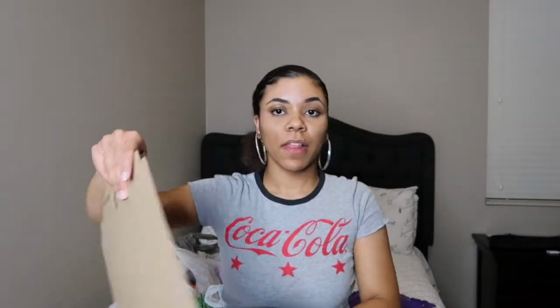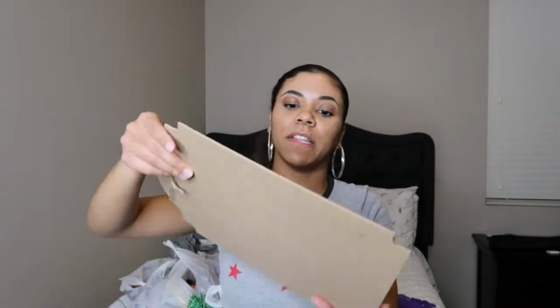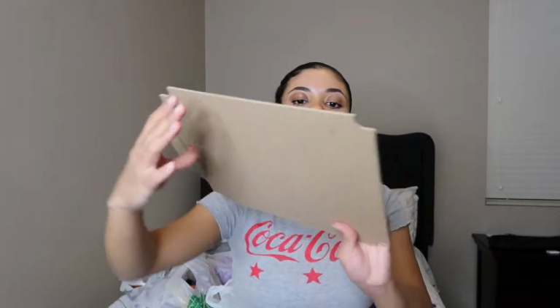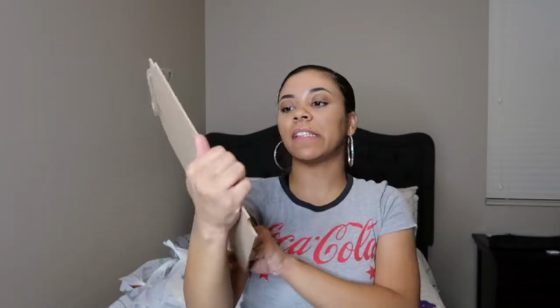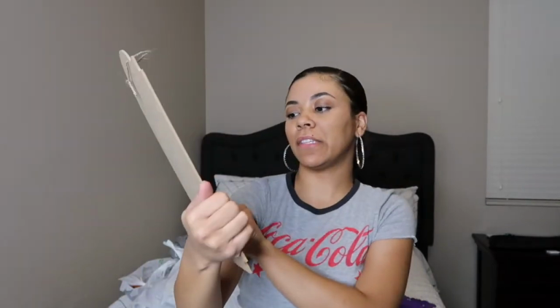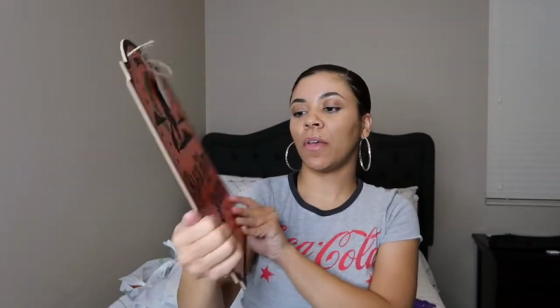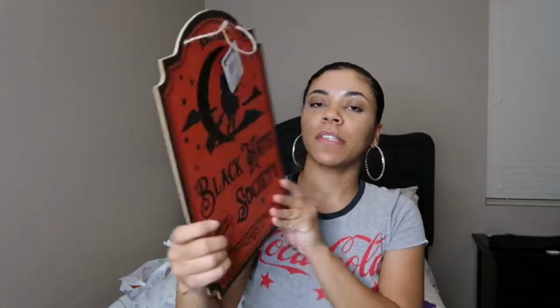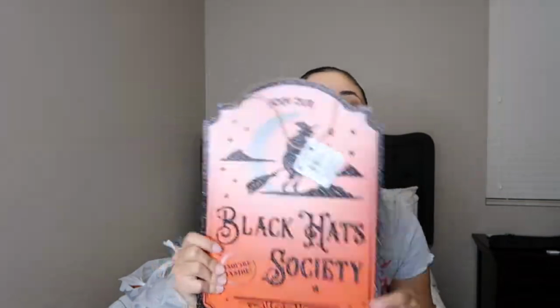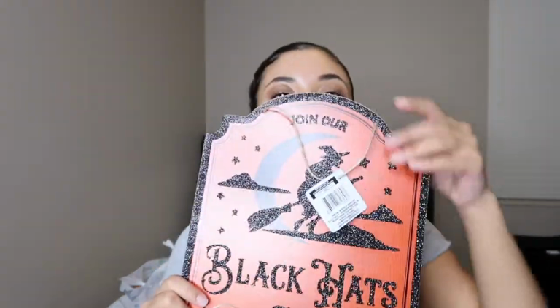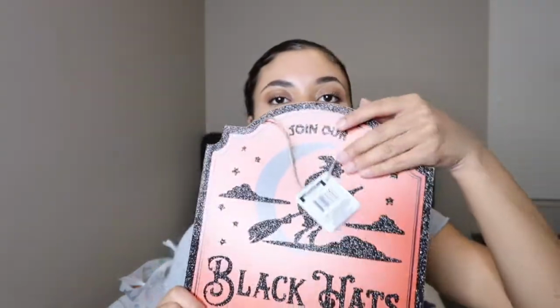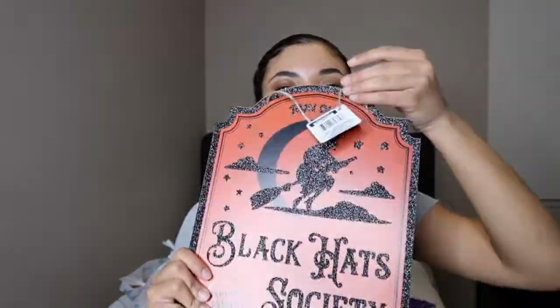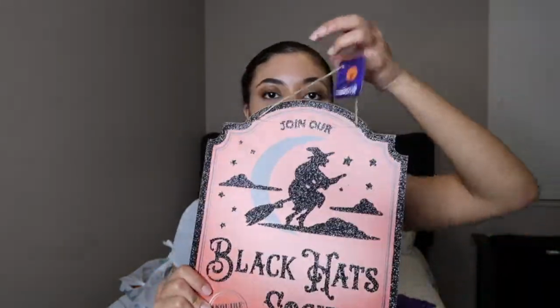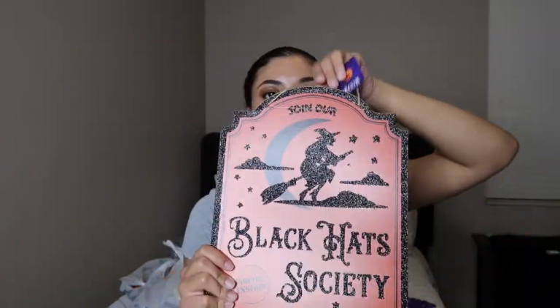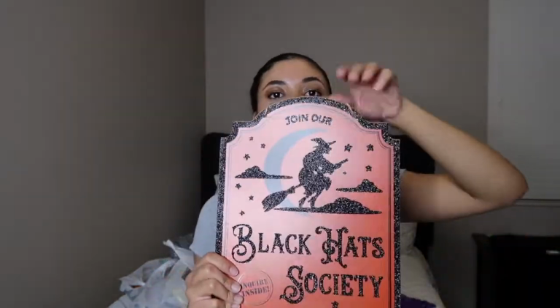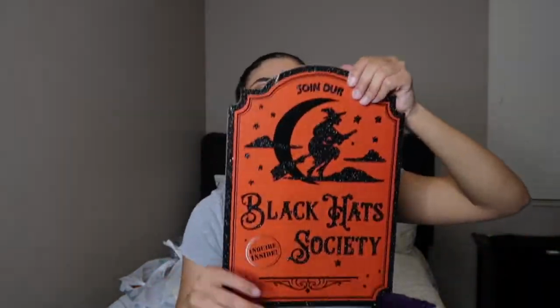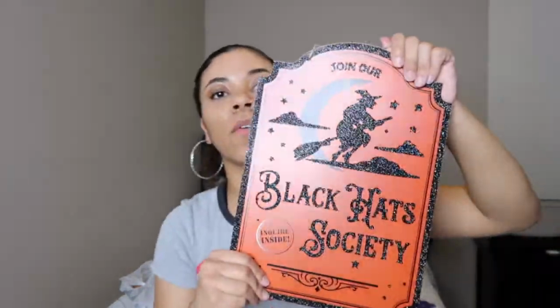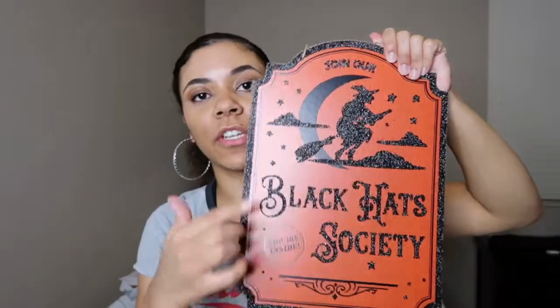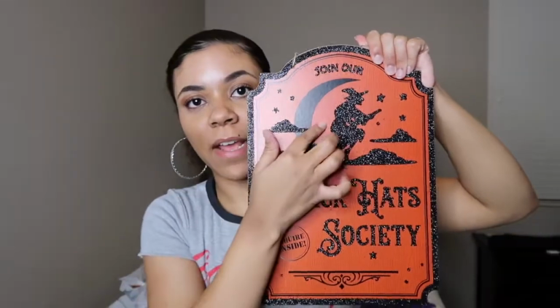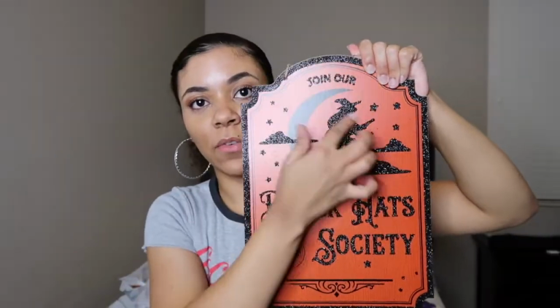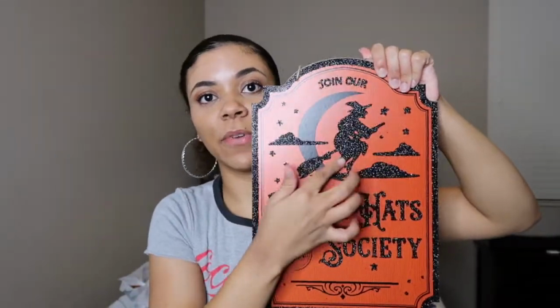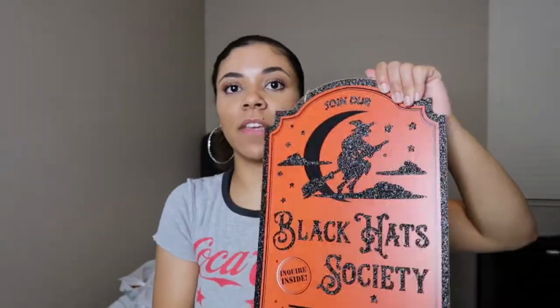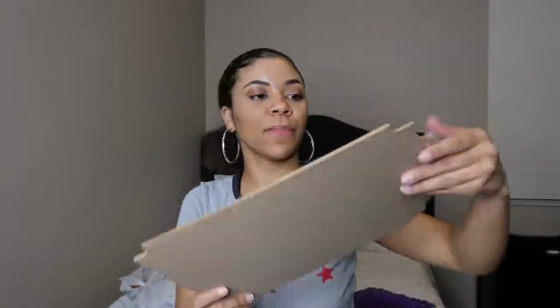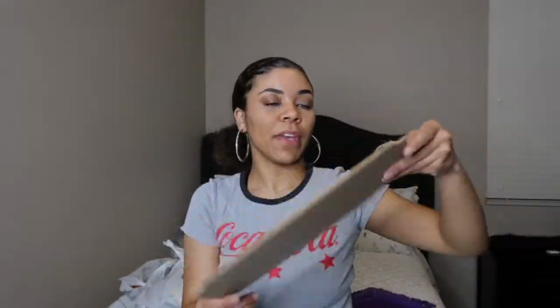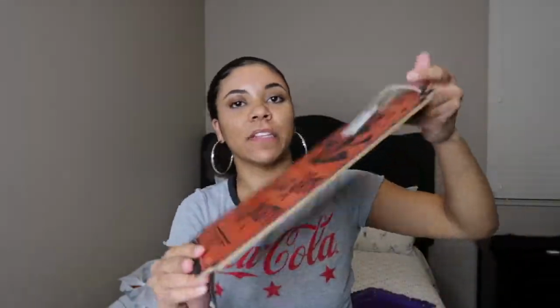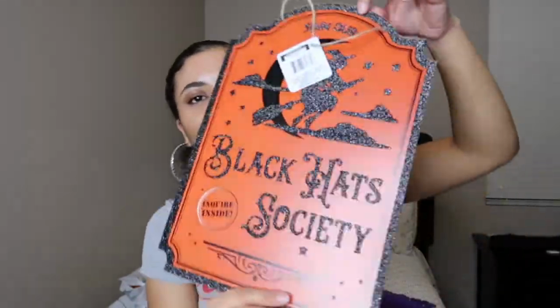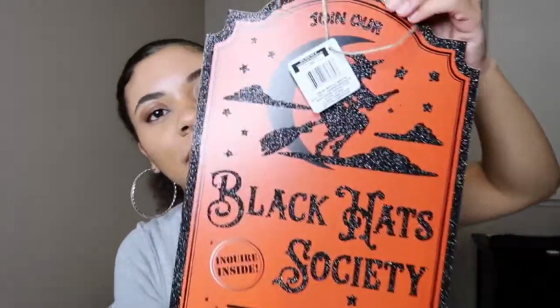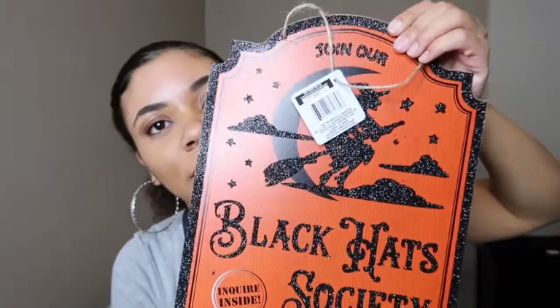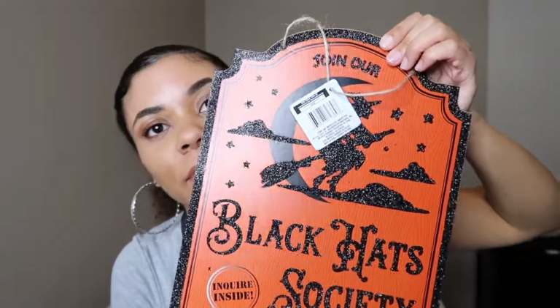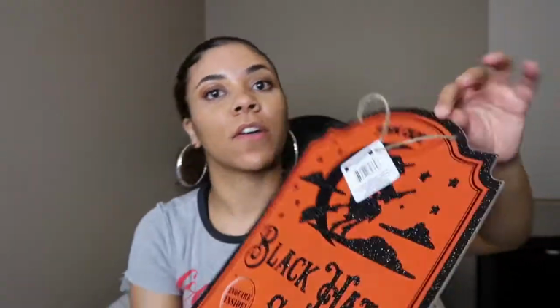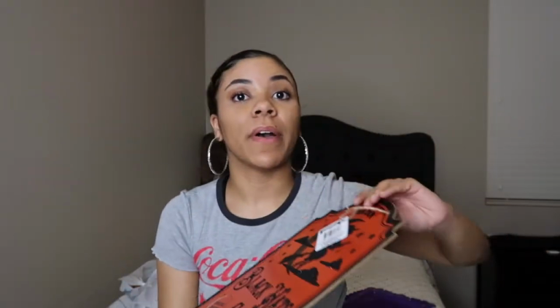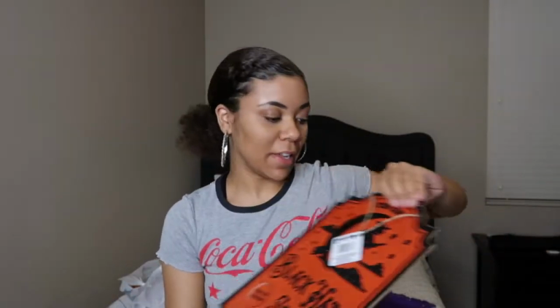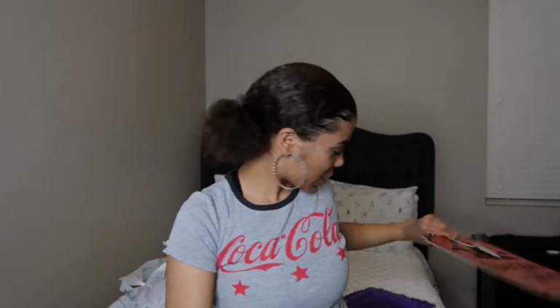The next thing I got is this sign that says Black Hat Society. I thought this was really cute. It's orange and then it has a little witch on it, and the black part is like glitter.